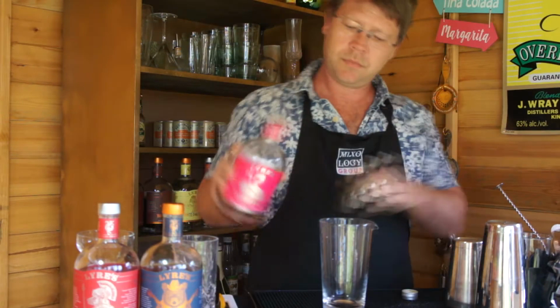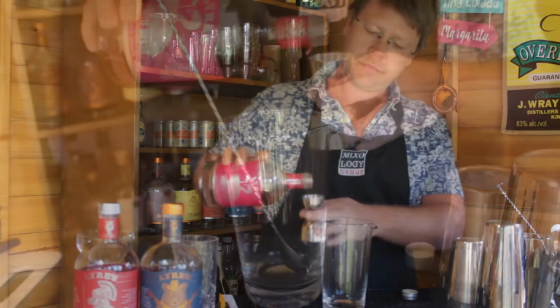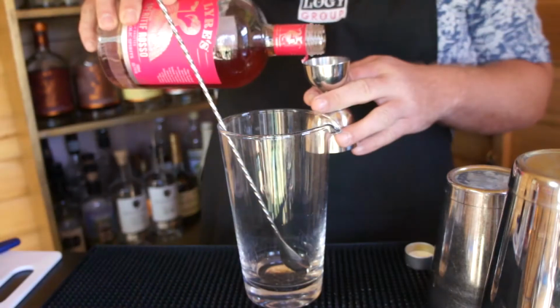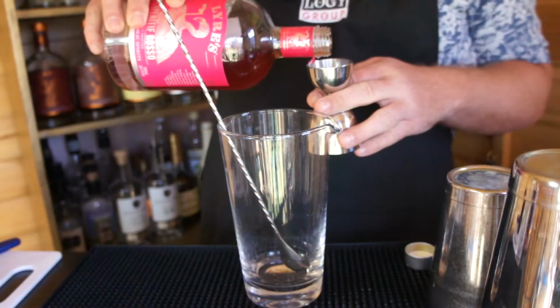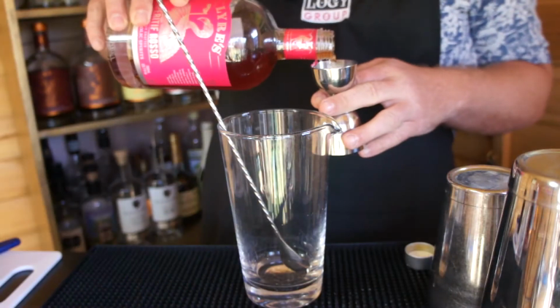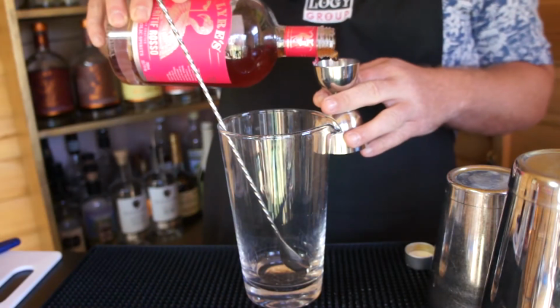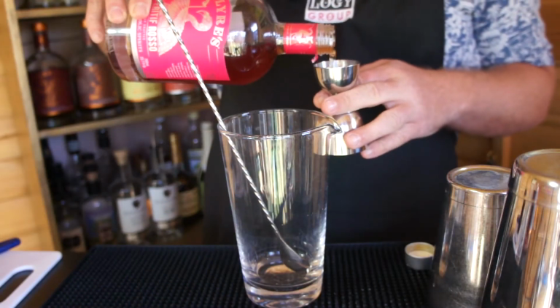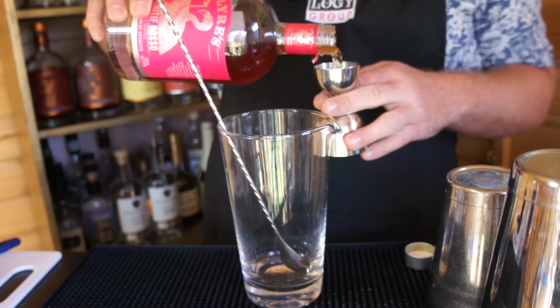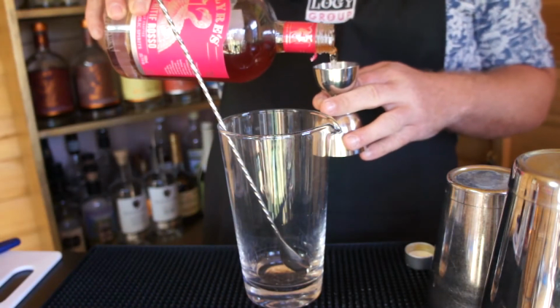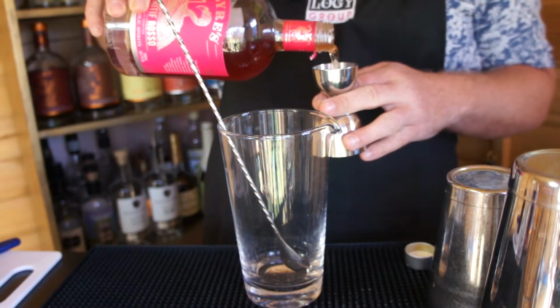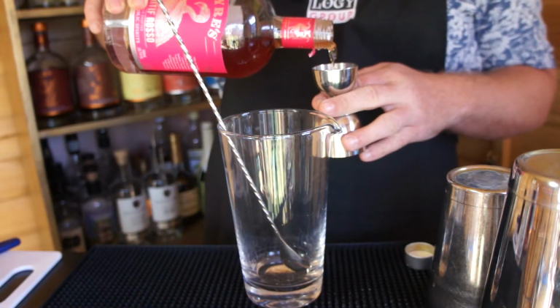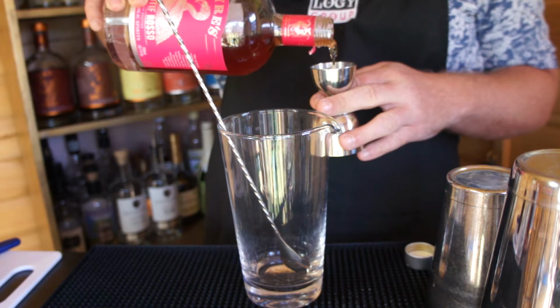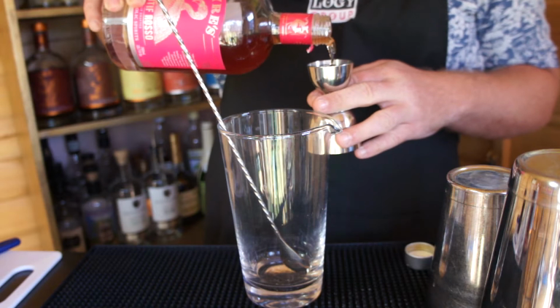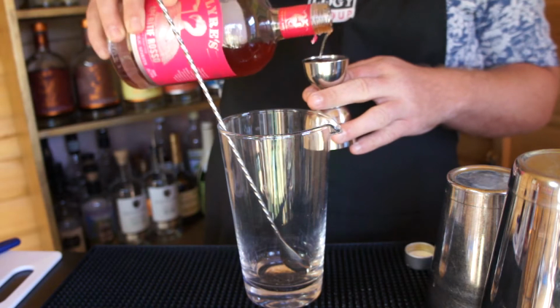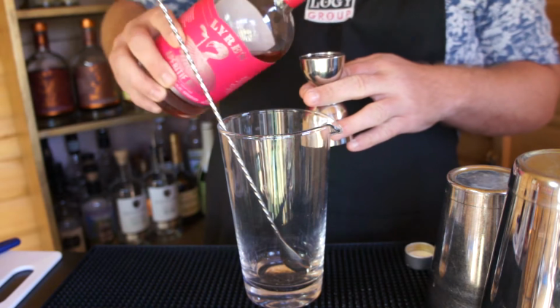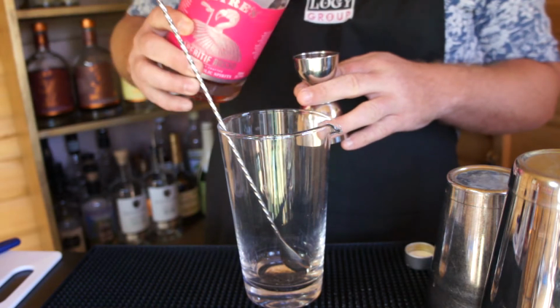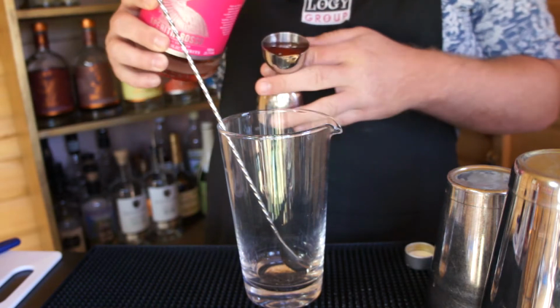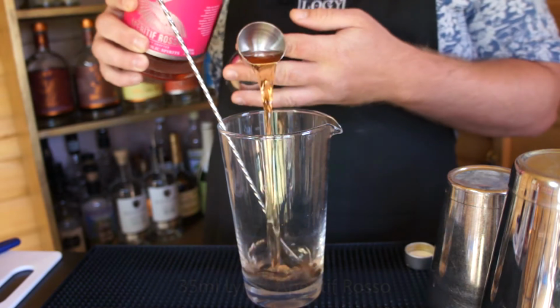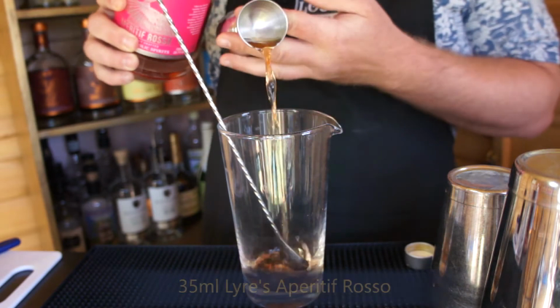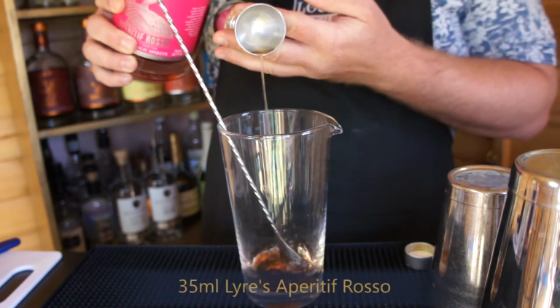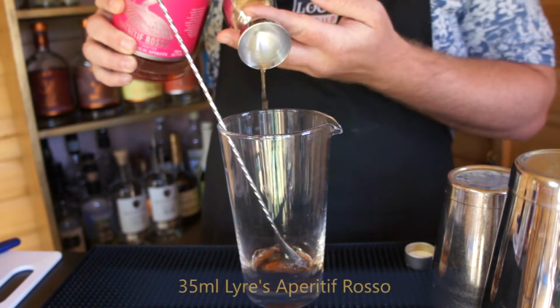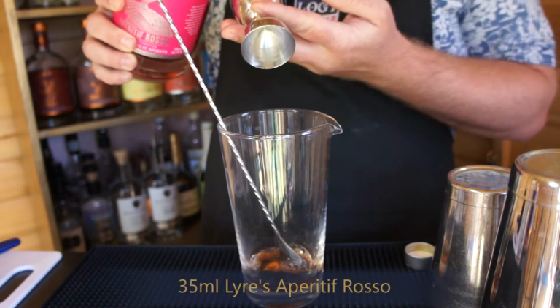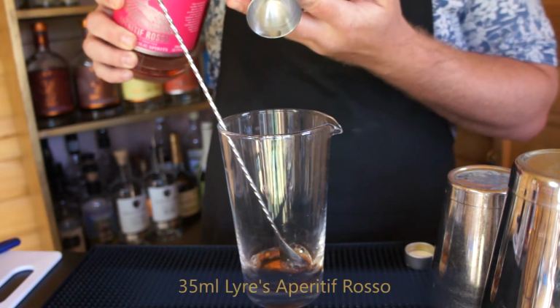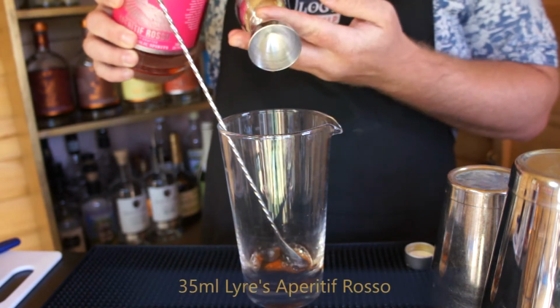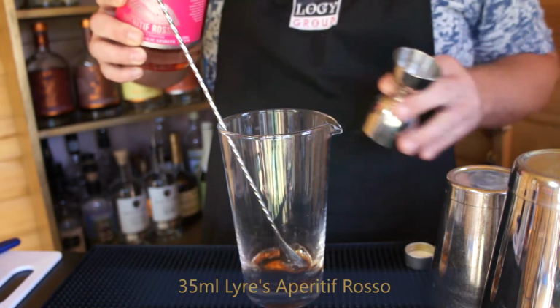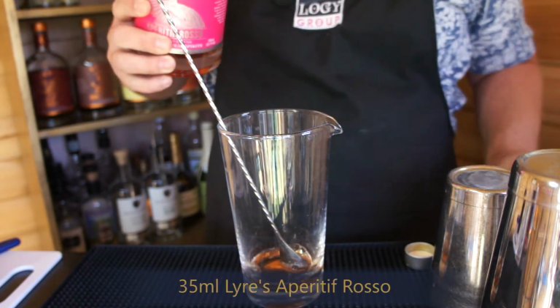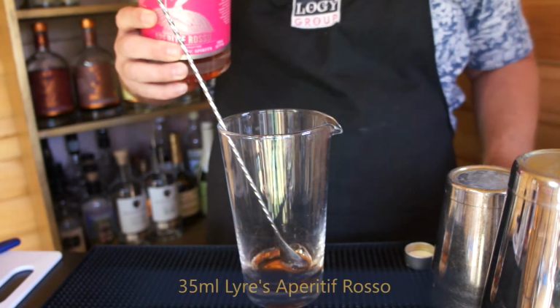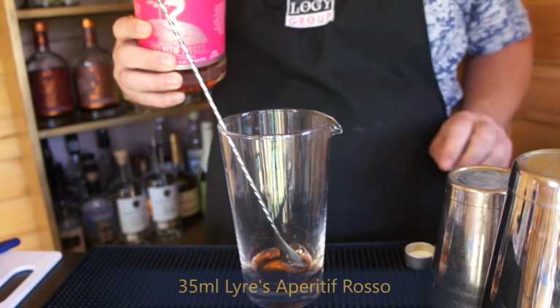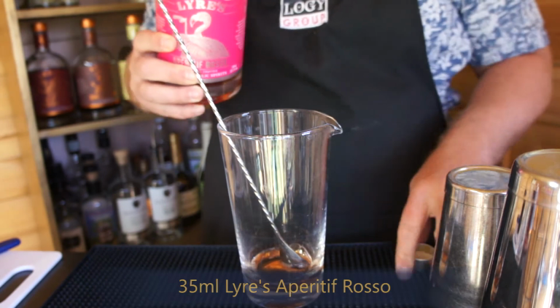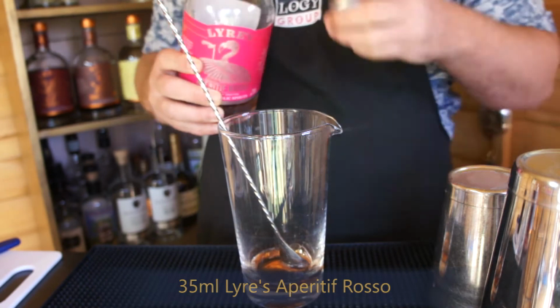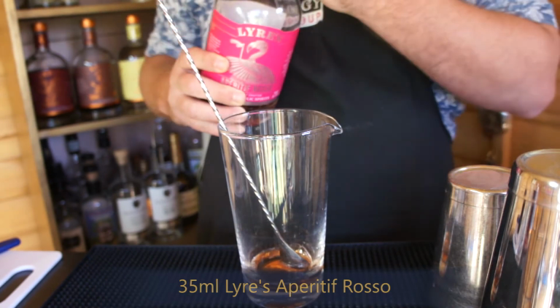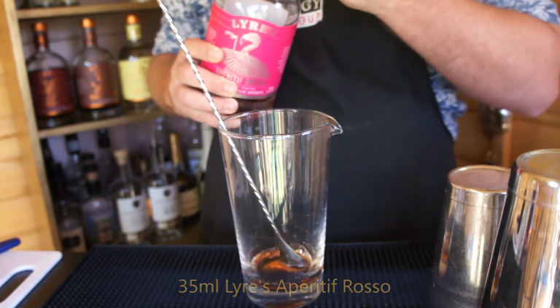So today we're going to do a non-alcoholic version of a Boulevardier. I'm going to get our Lyre's Aperitif Rosso, which is basically their red vermouth. And we're going to put in 35ml.